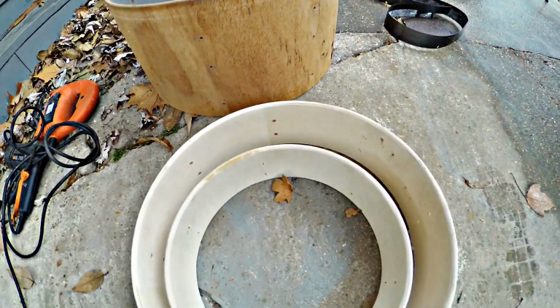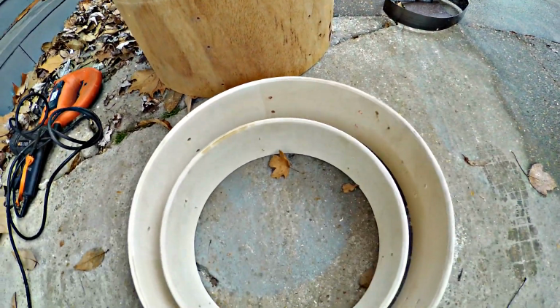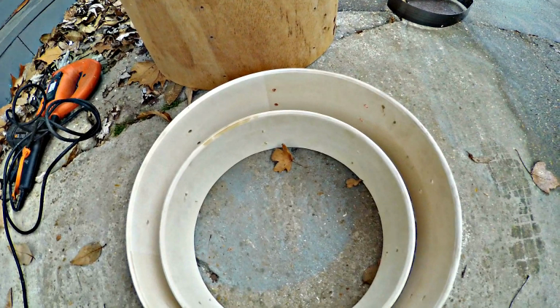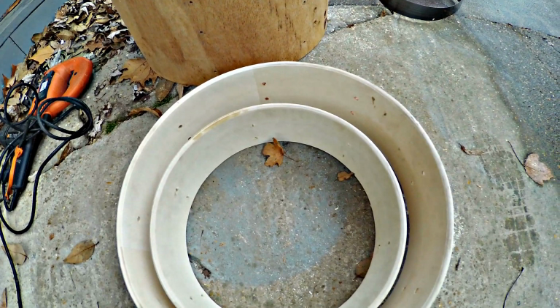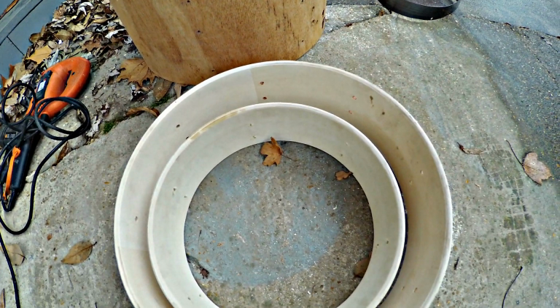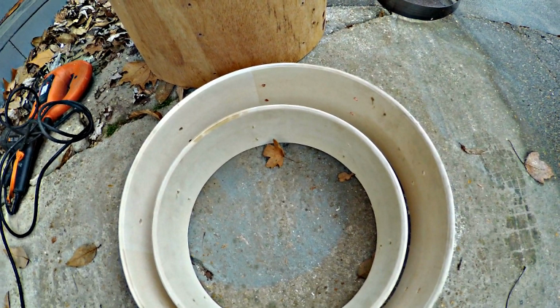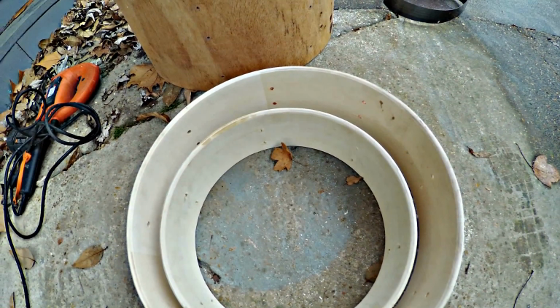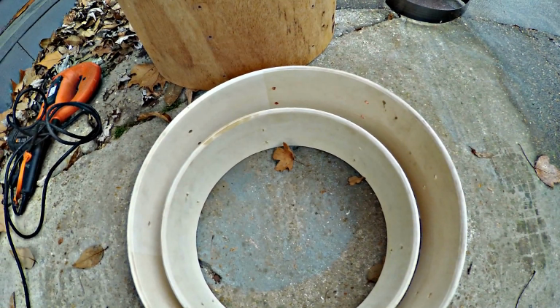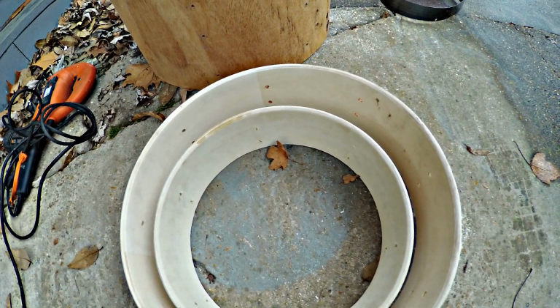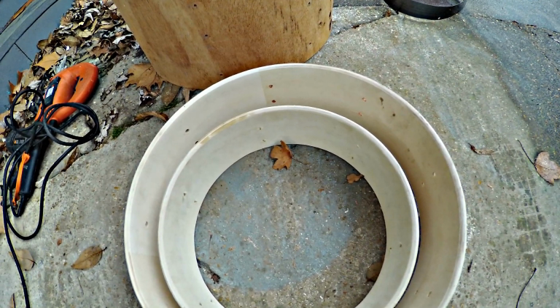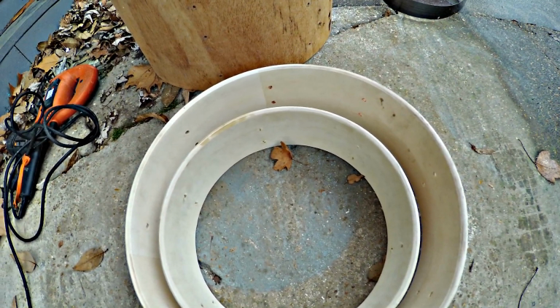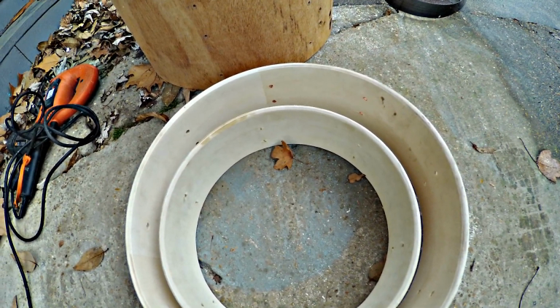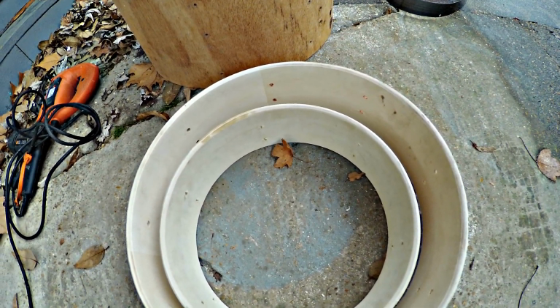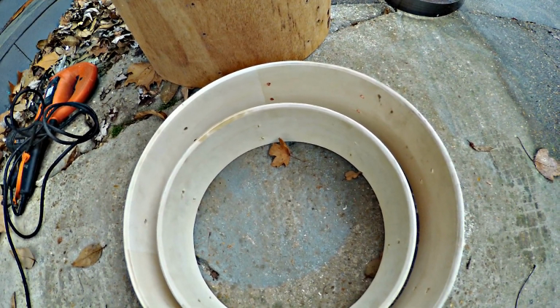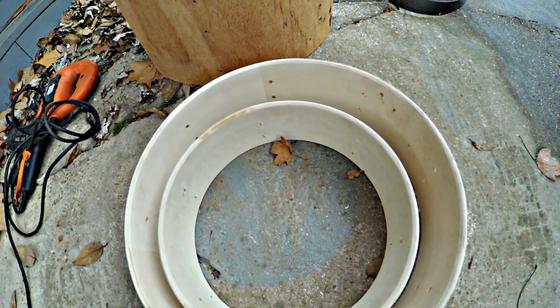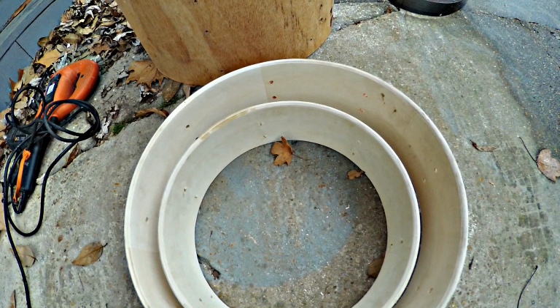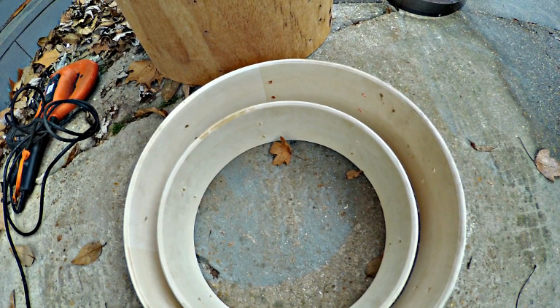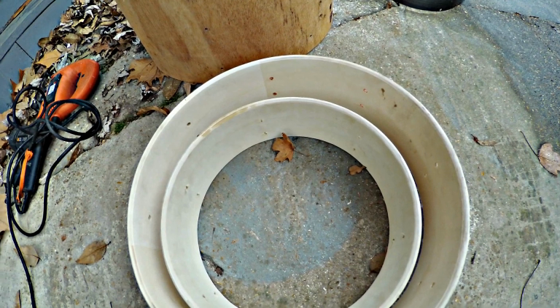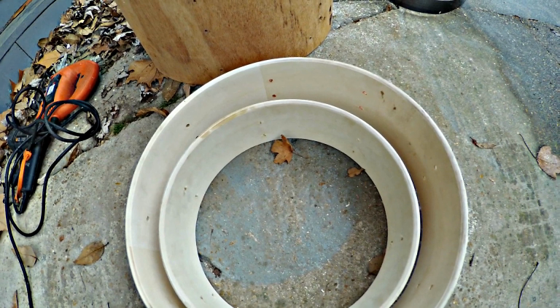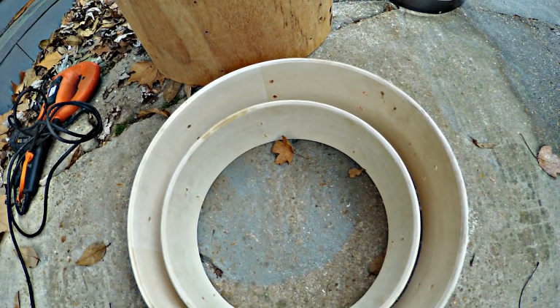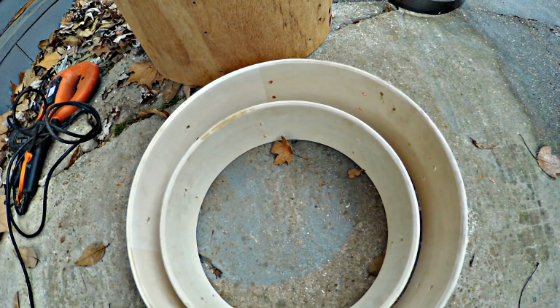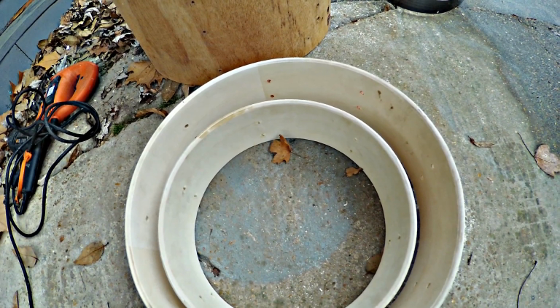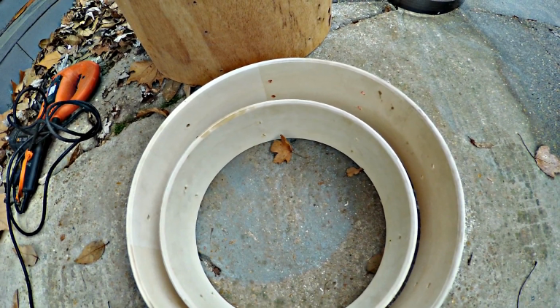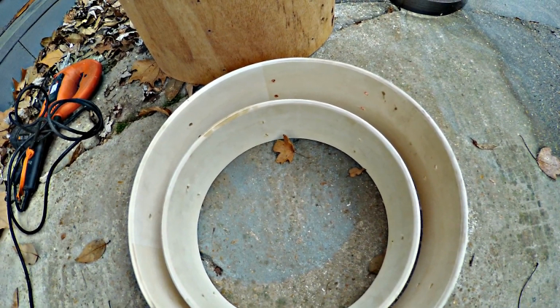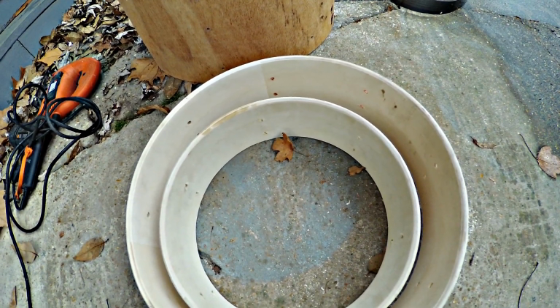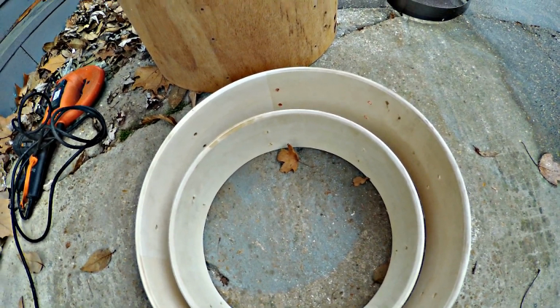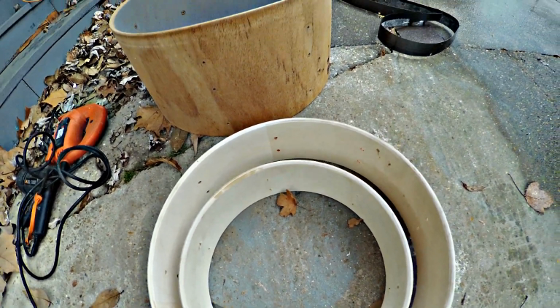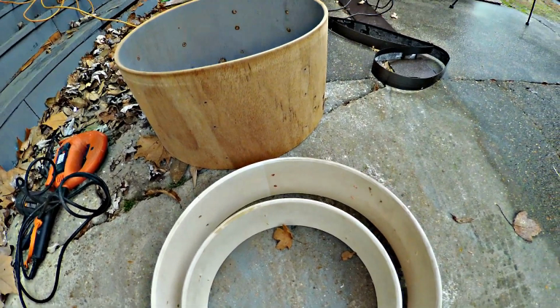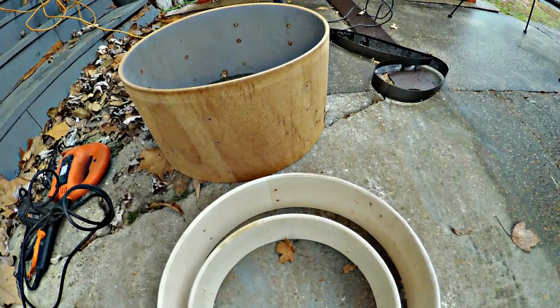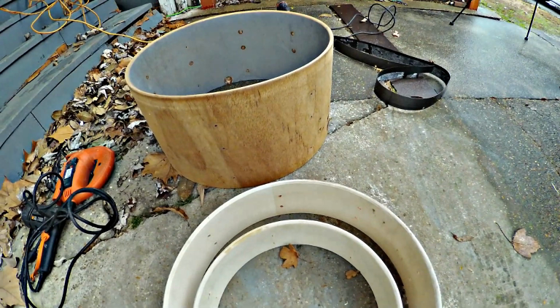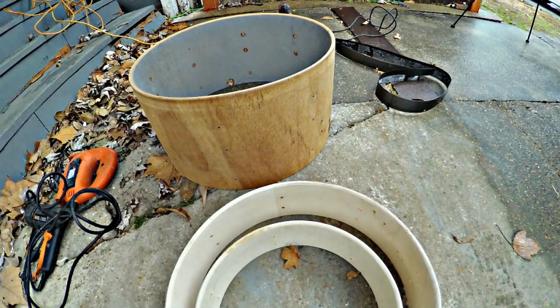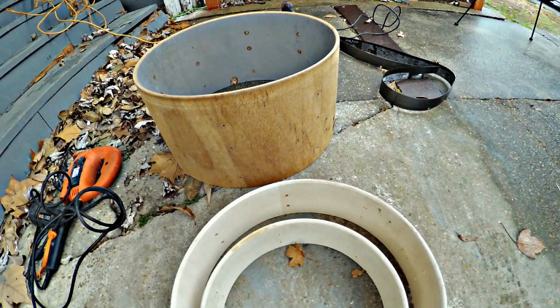I'm going to cut down this 20-inch kick, and the way it is, each shell should fit inside each other even with rims and everything because of the size difference. So in reality this thing should be really portable.